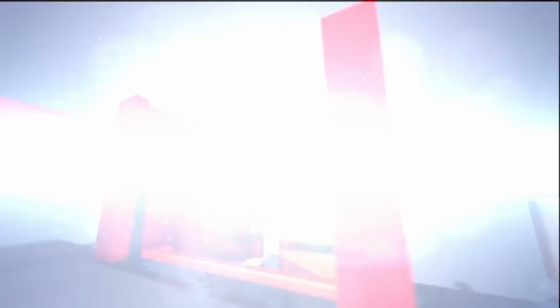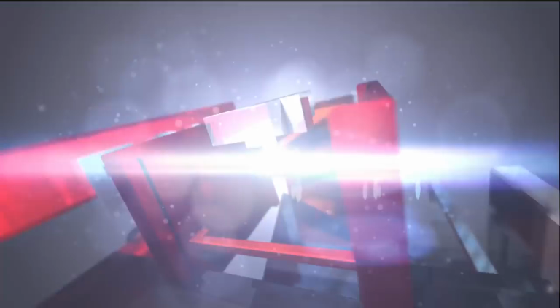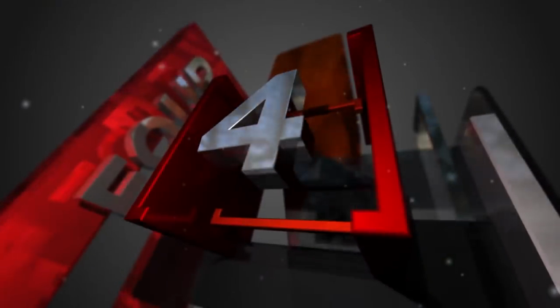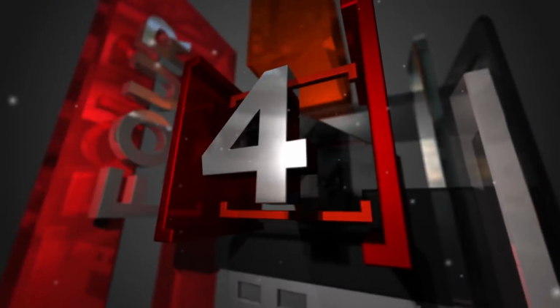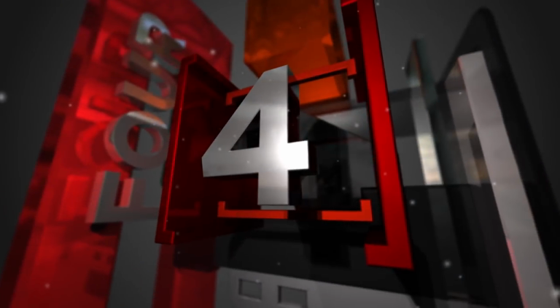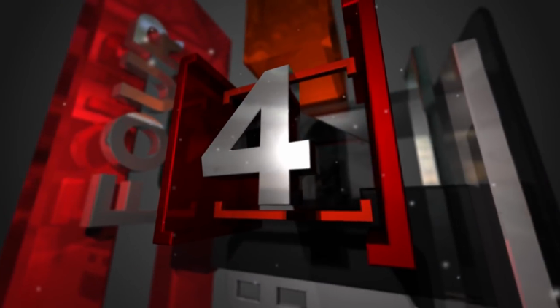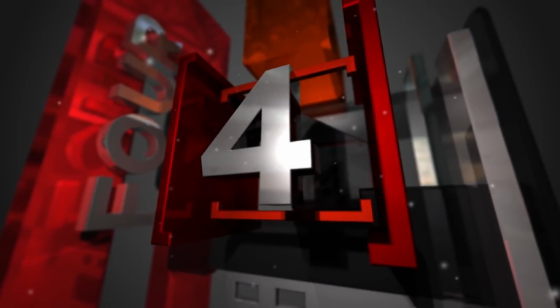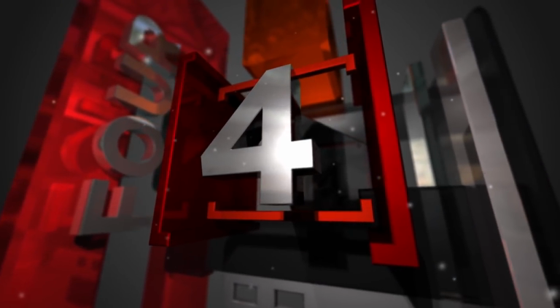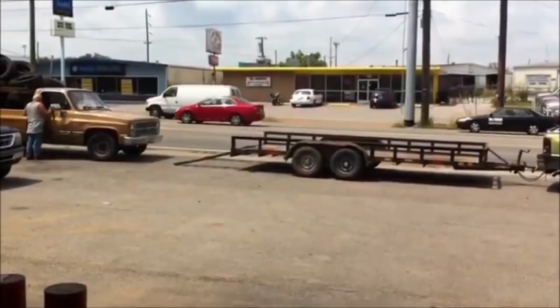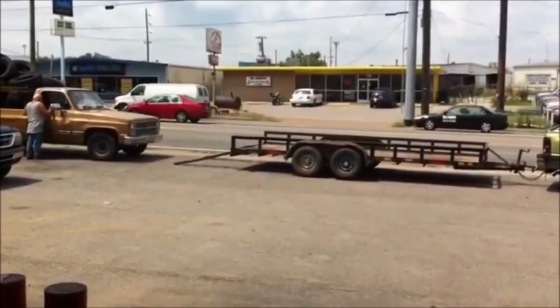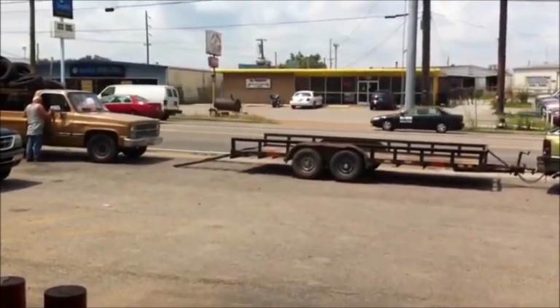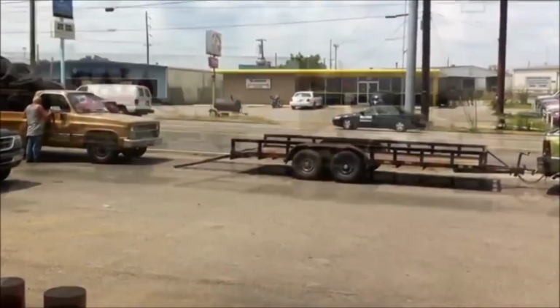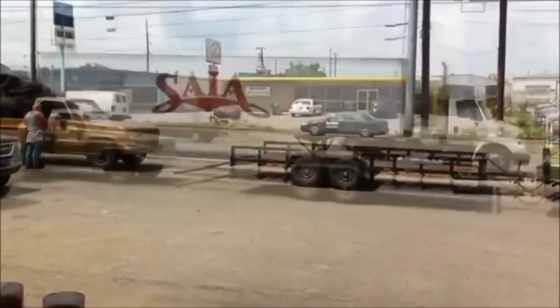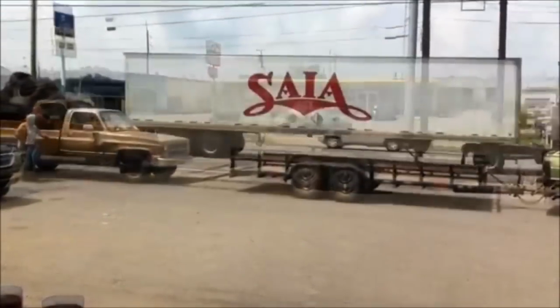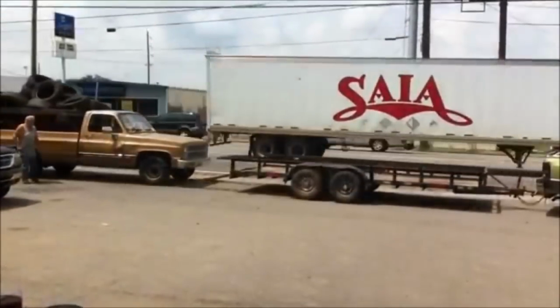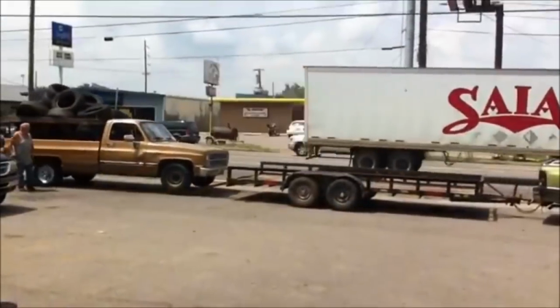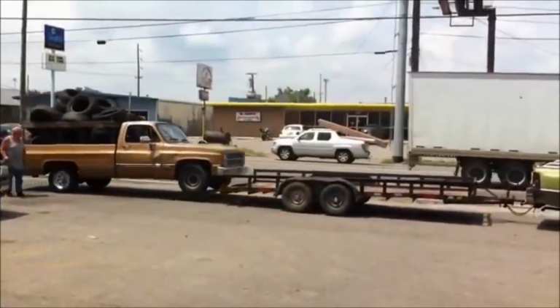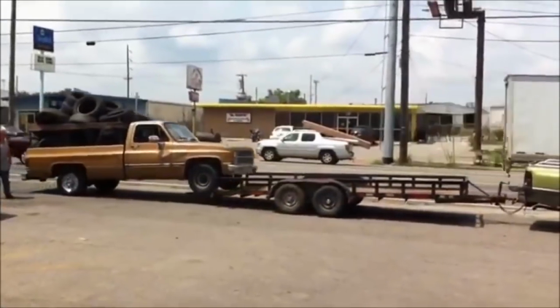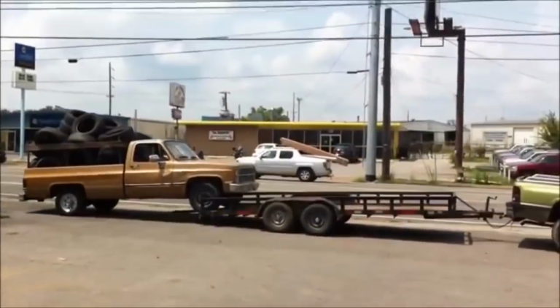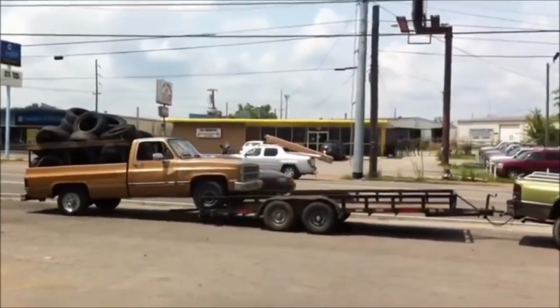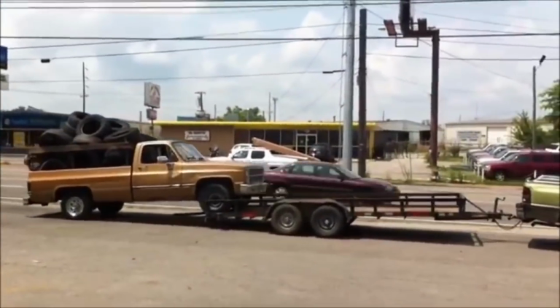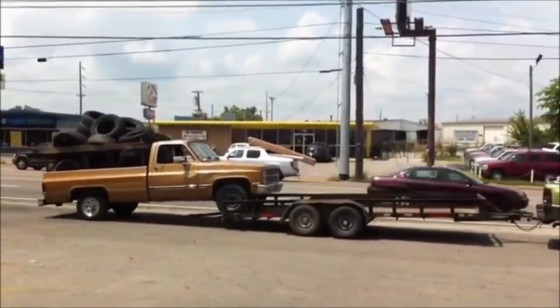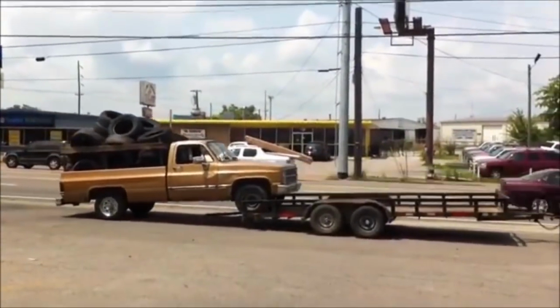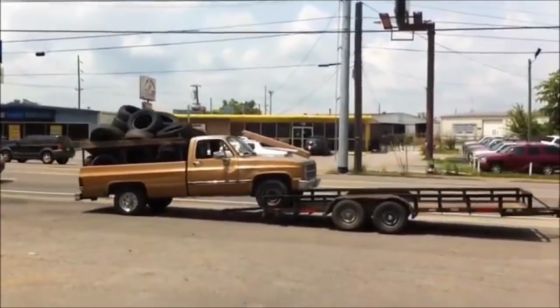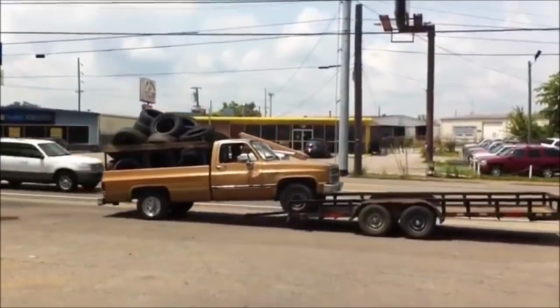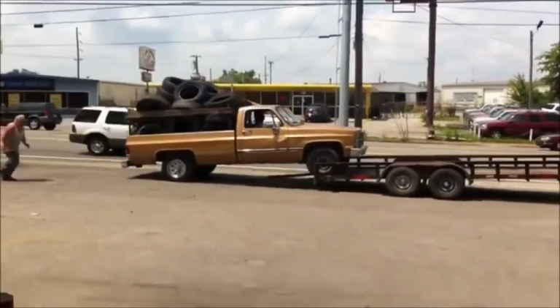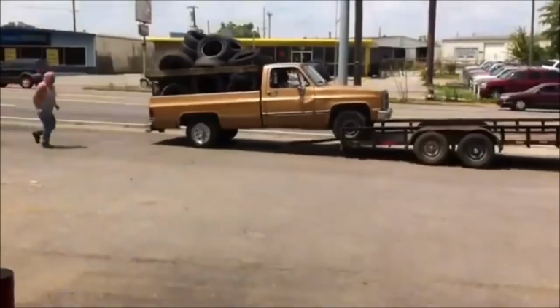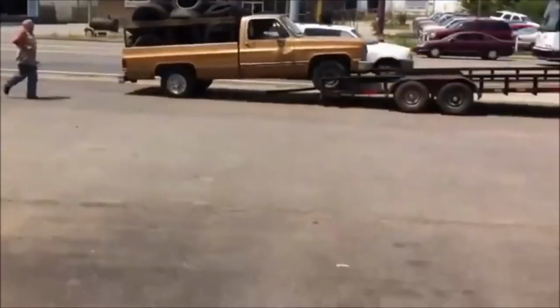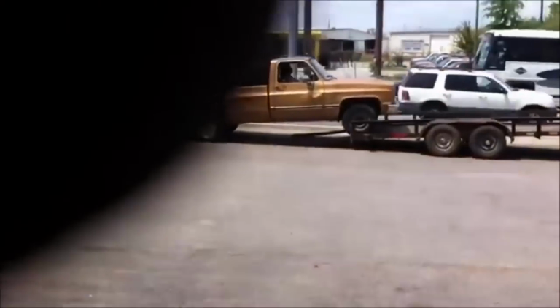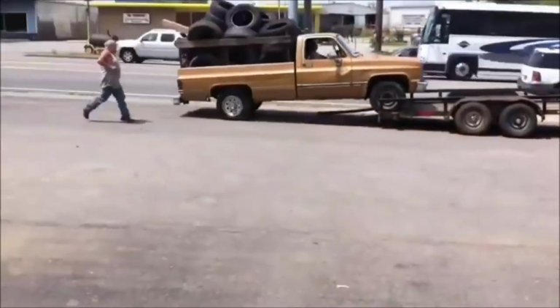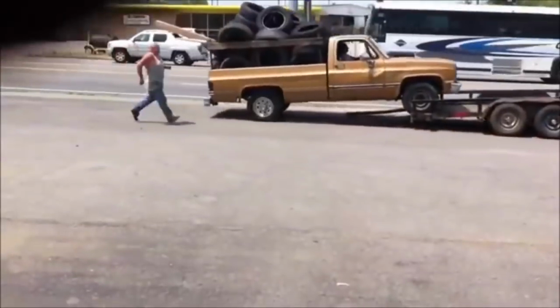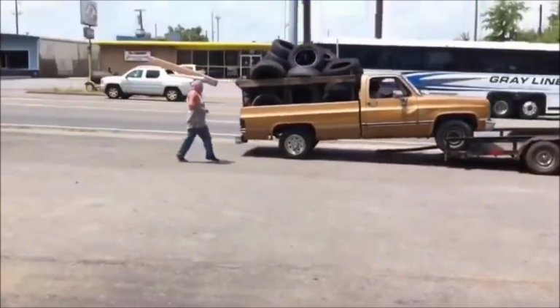Number 4 for Top 5 Fast Fails is a truck trying to get on a trailer, but it wasn't in park and he didn't have the emergency brake on, and then this happened — not good.